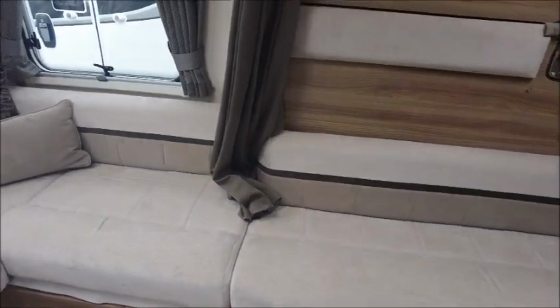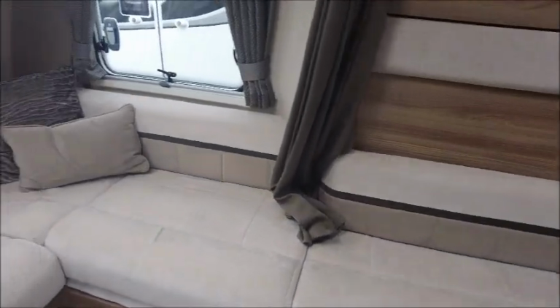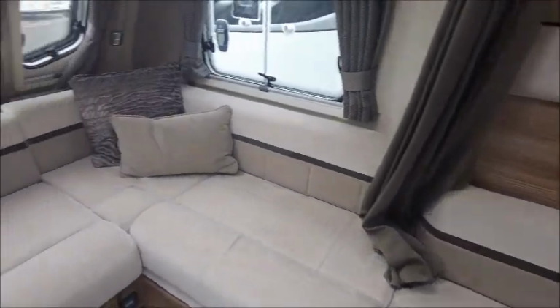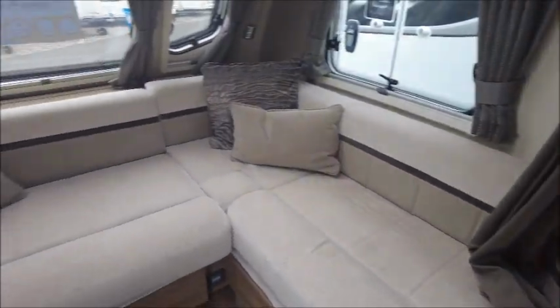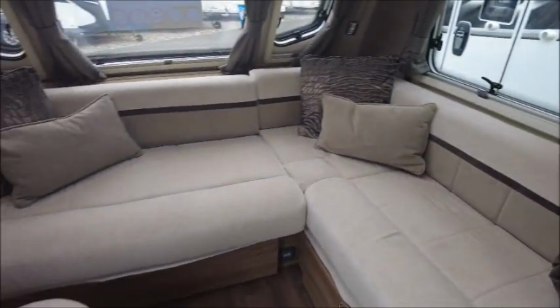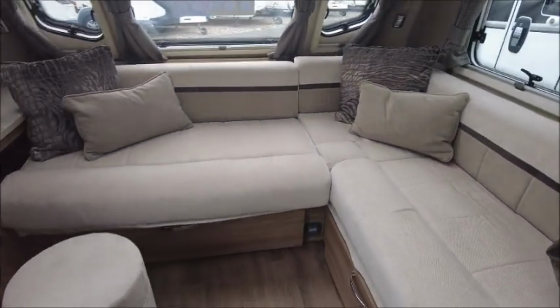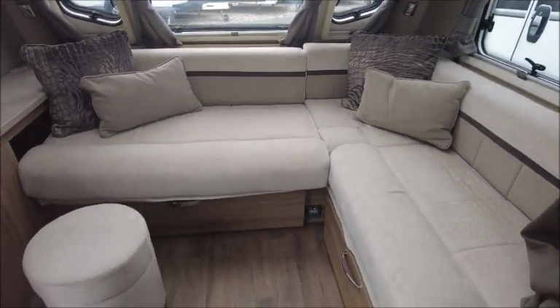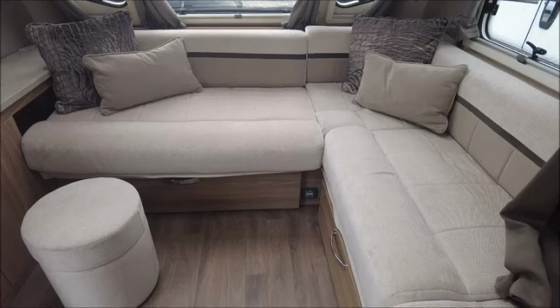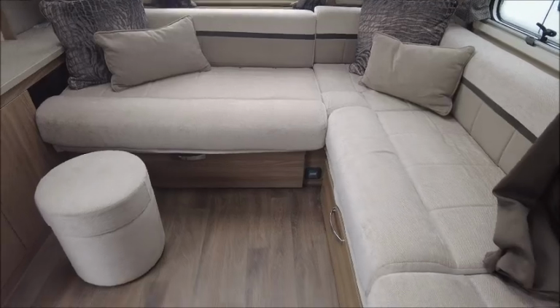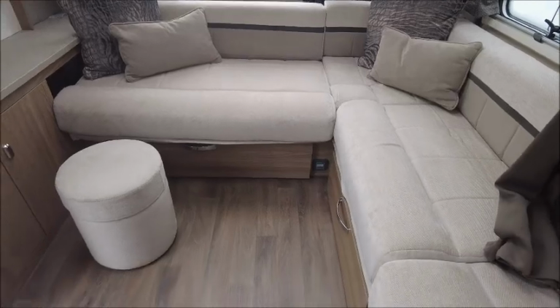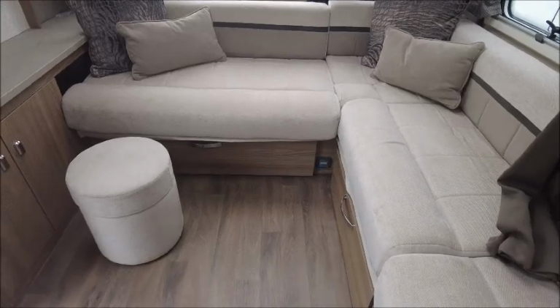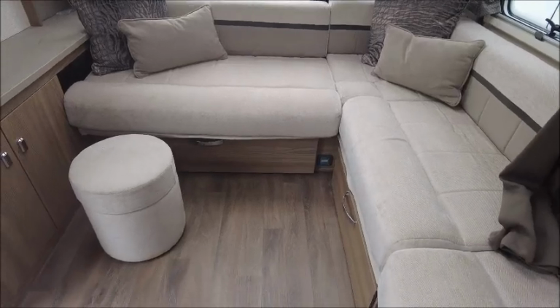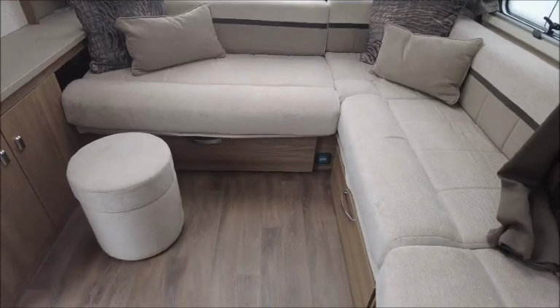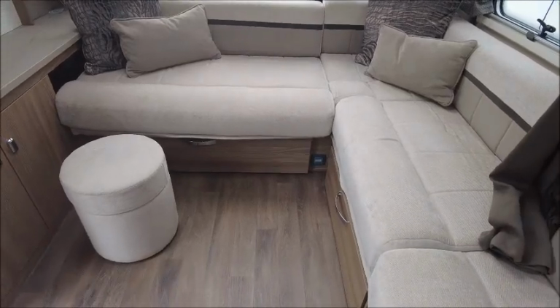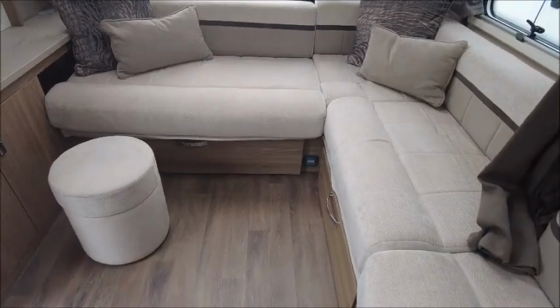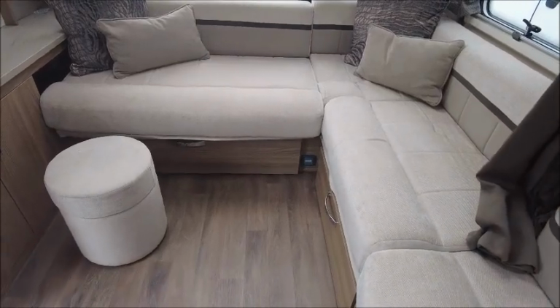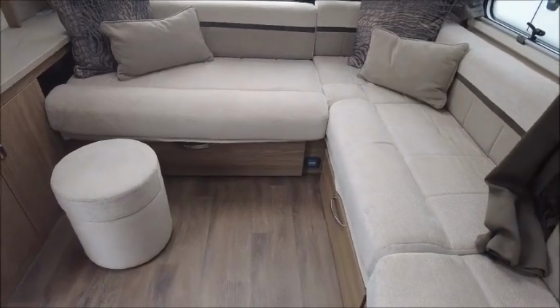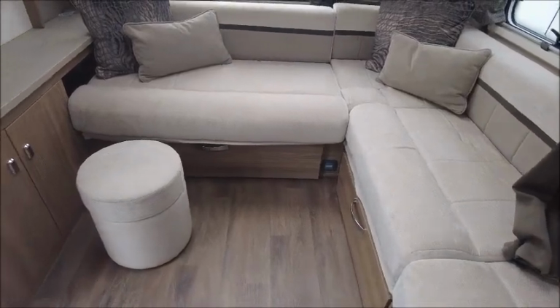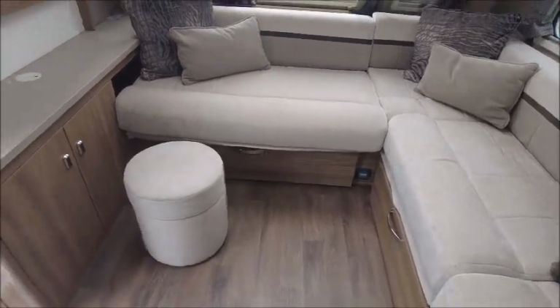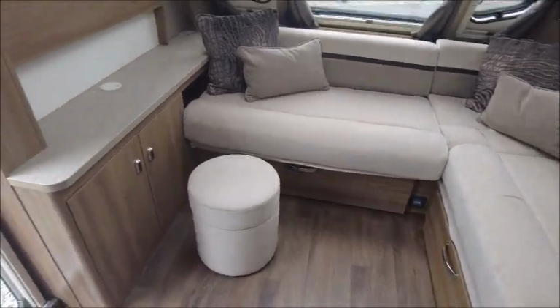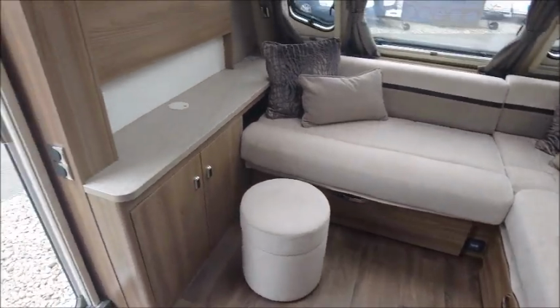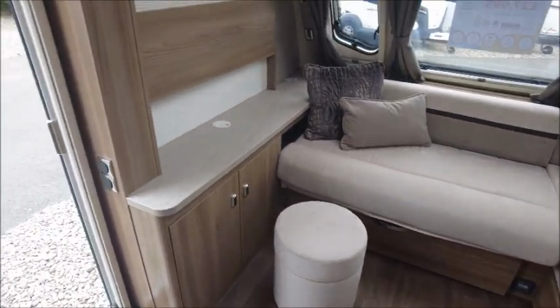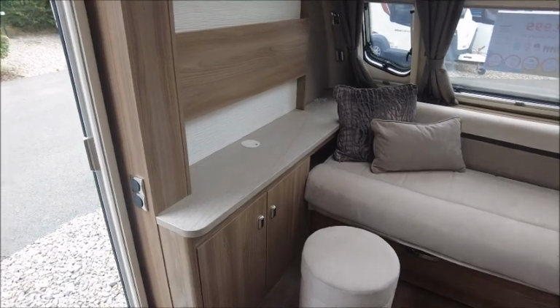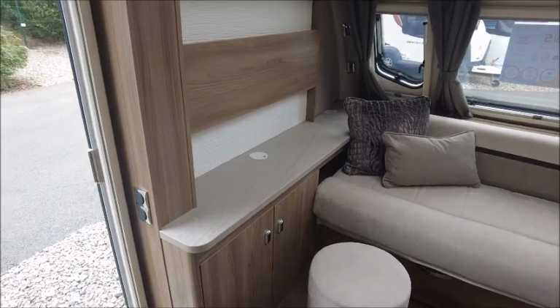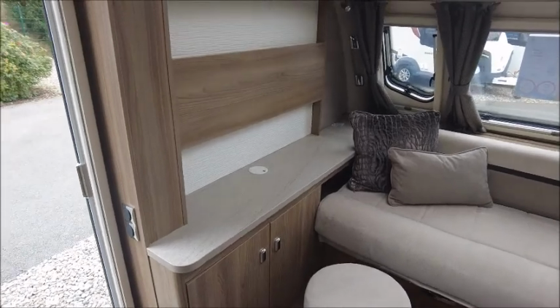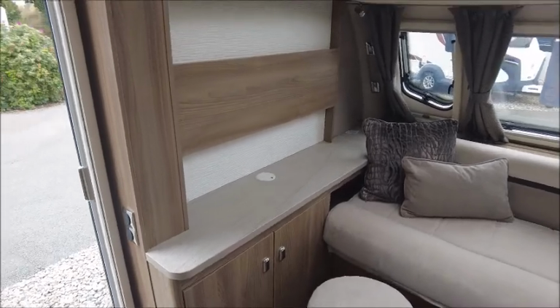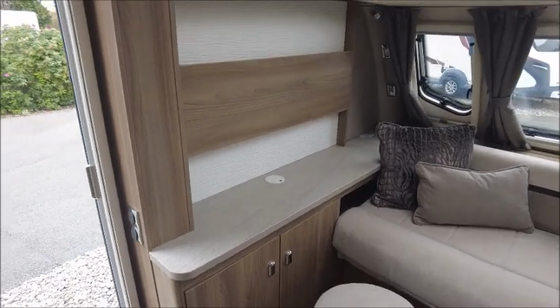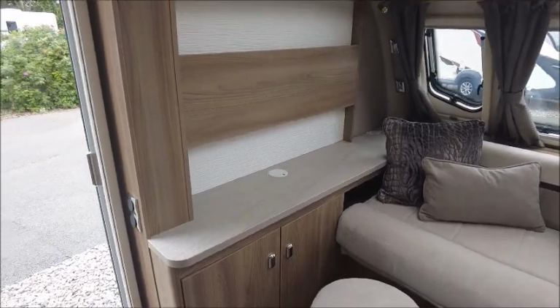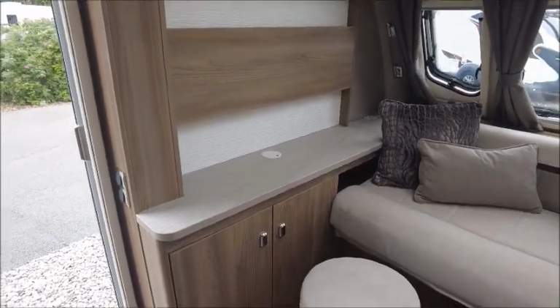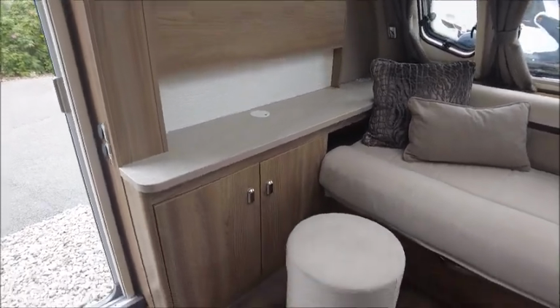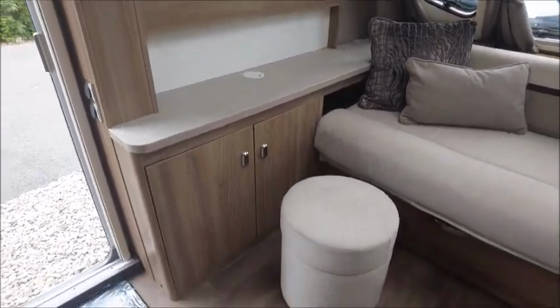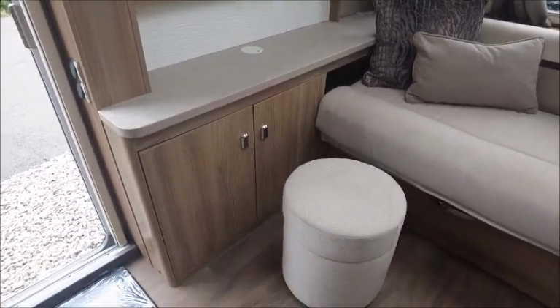Inside the front of the van you've got this very large L-shape living area which makes up into a bed. There's a huge side unit here where you can put your big TV, and also a little footstool.